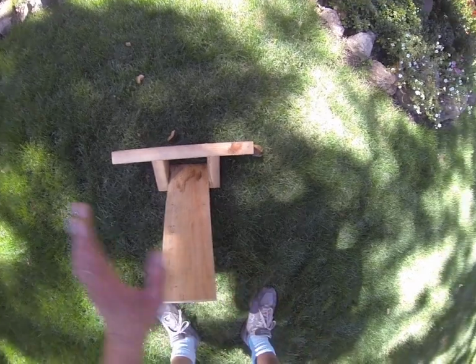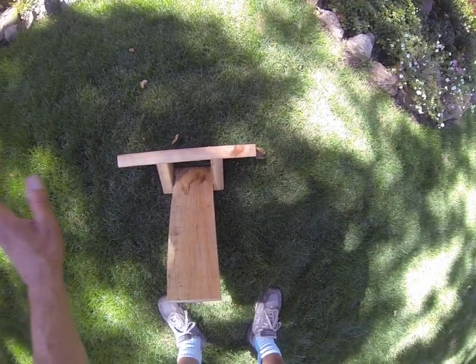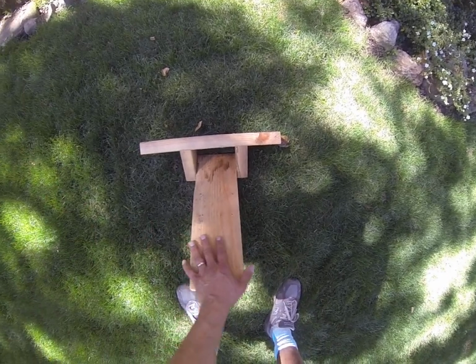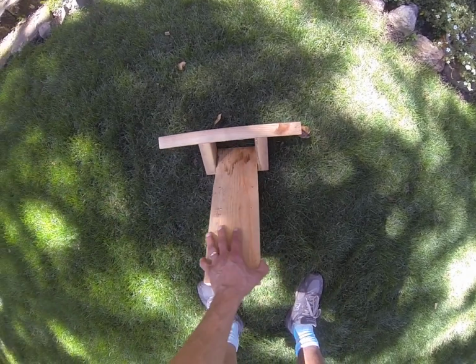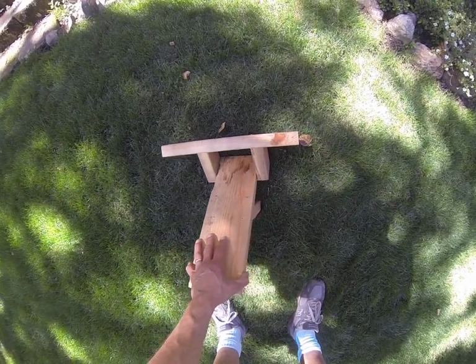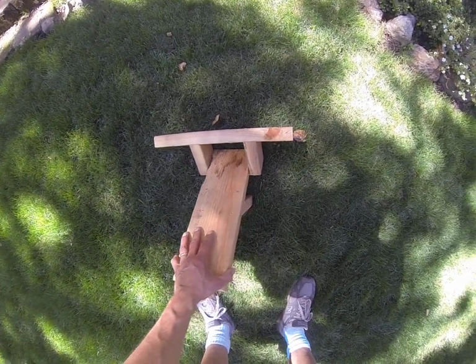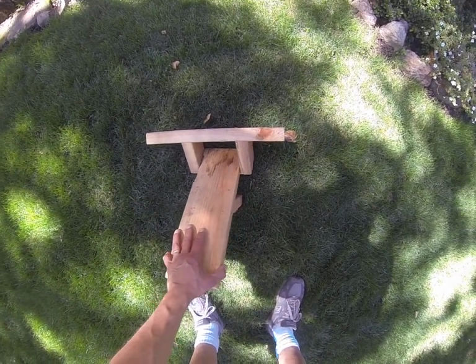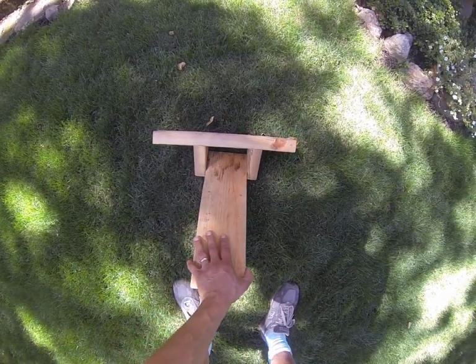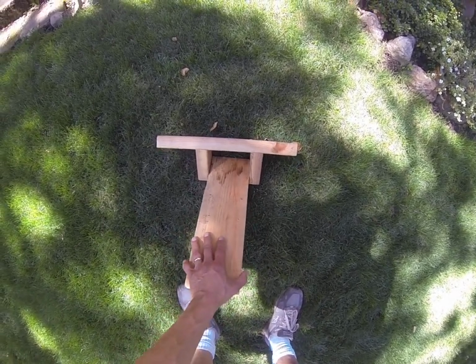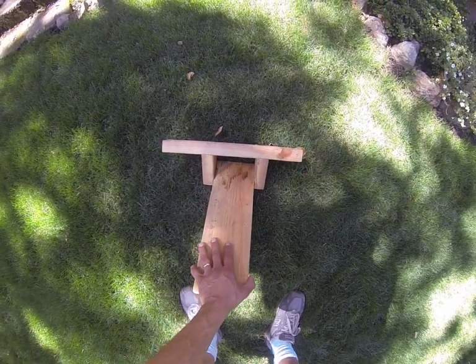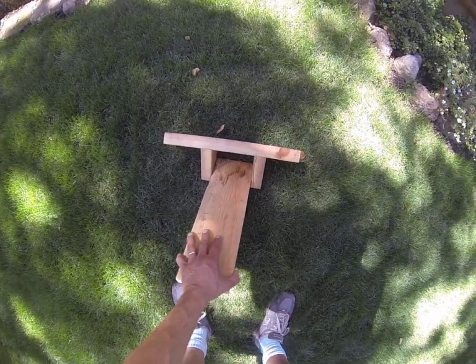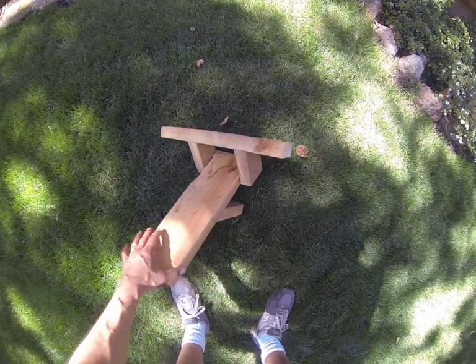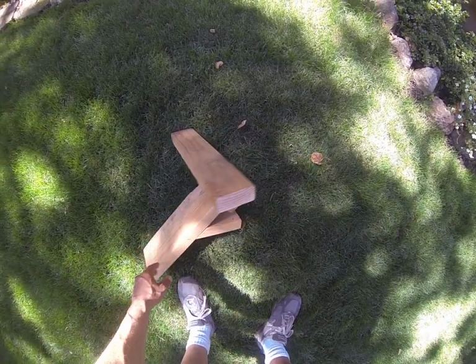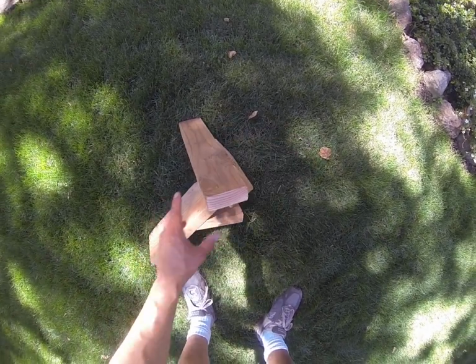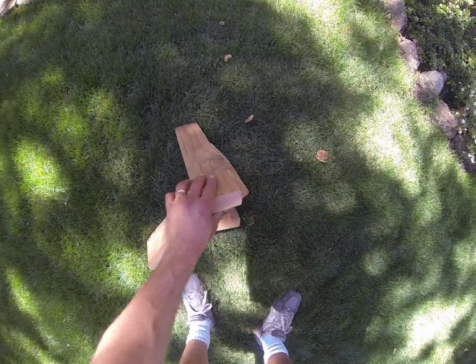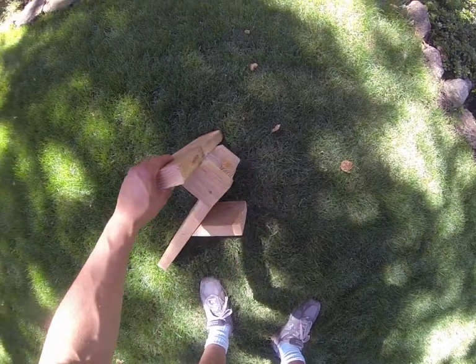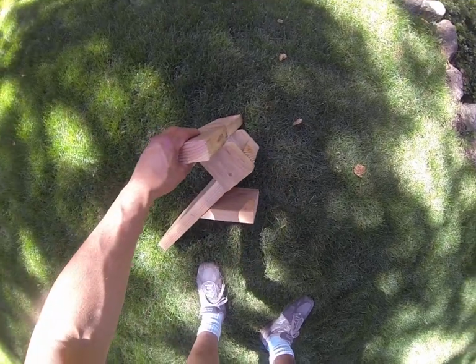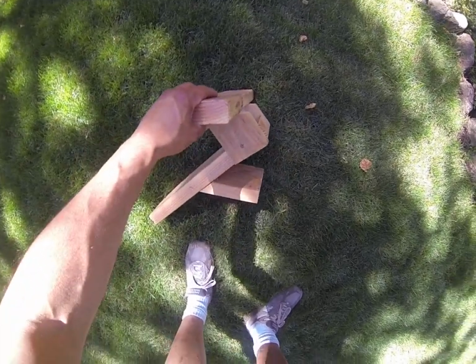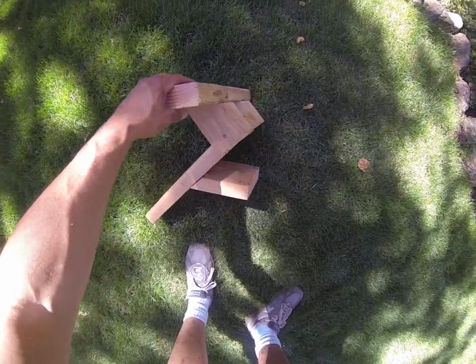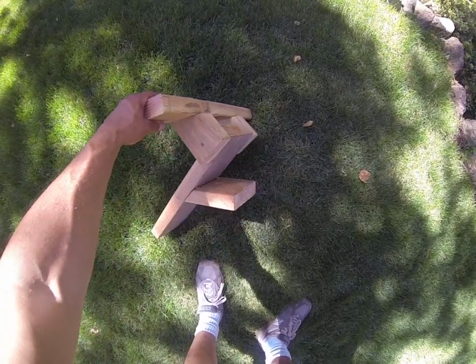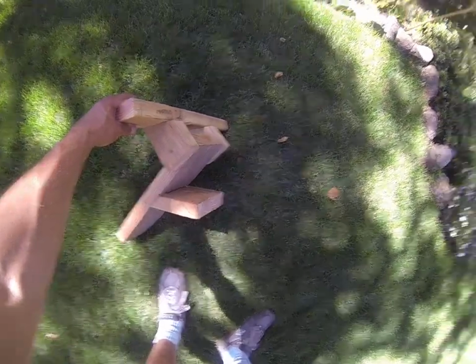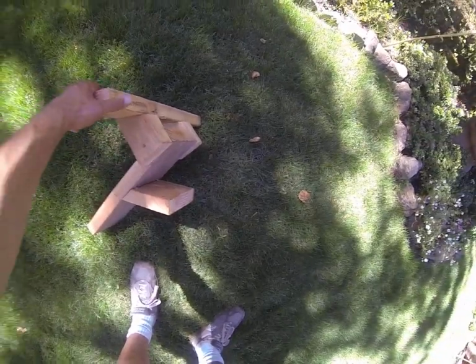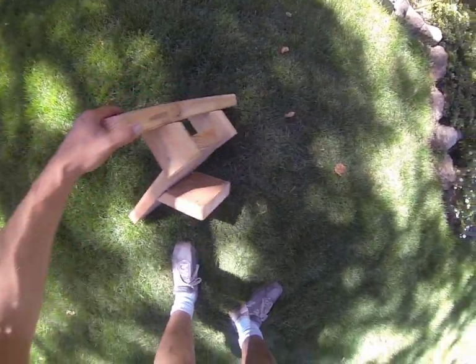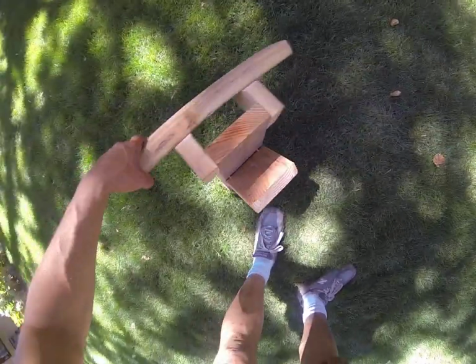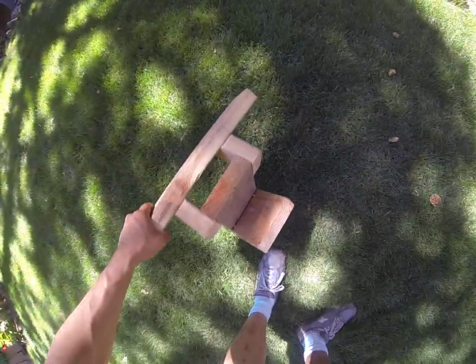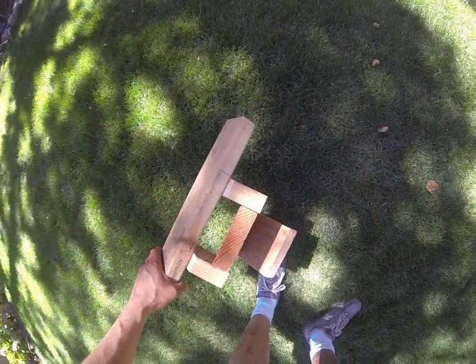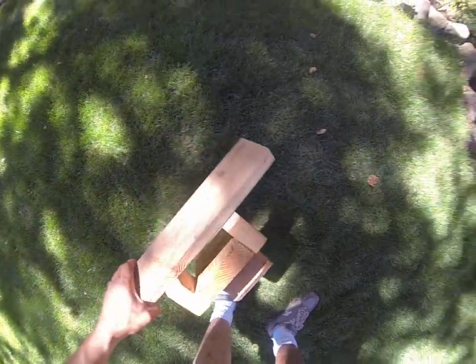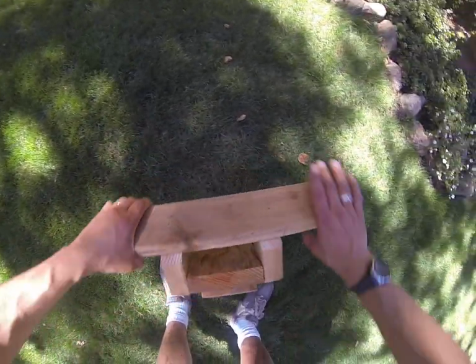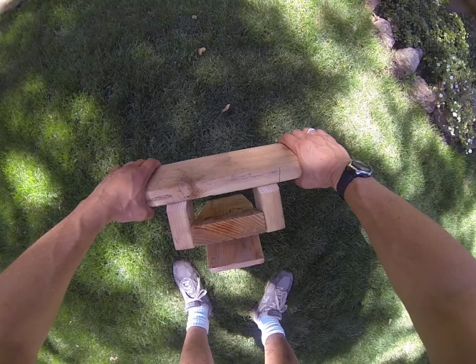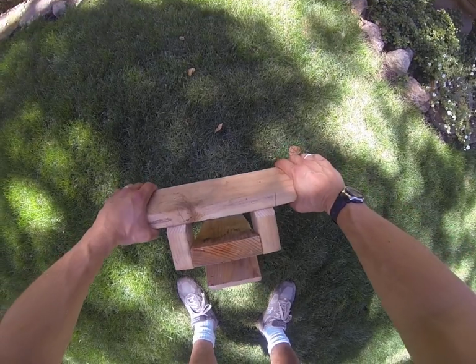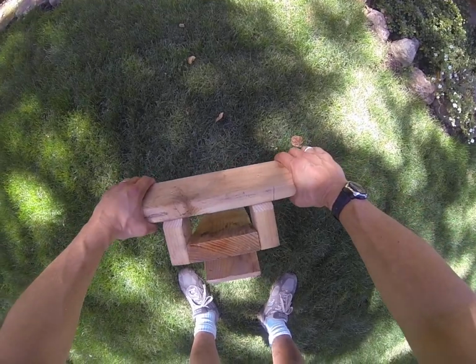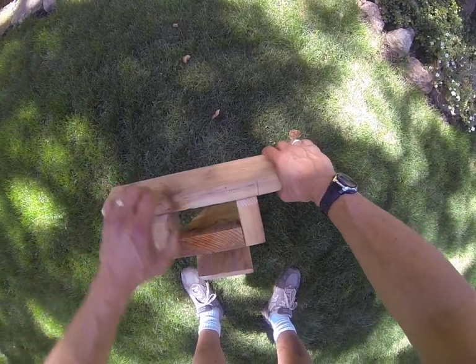I'm not a doctor or anything like that, and I haven't checked on the internet to see if this even works for anybody else but me. It does, and it works really, really good. So far I'm really happy with it.